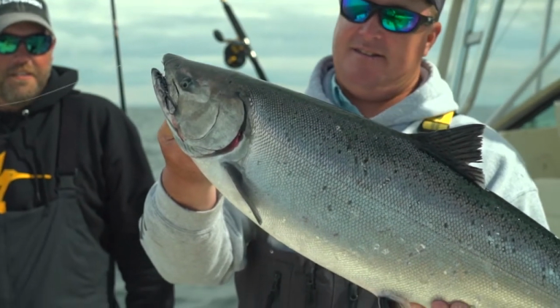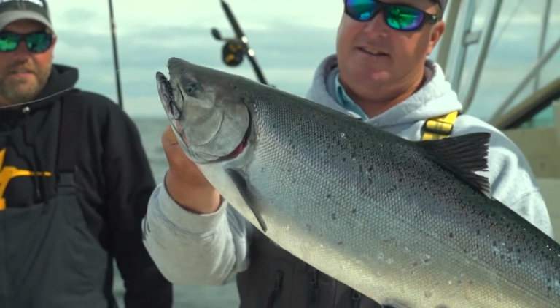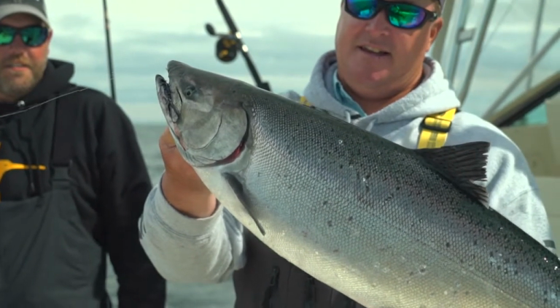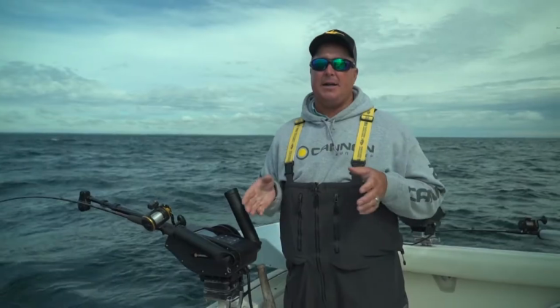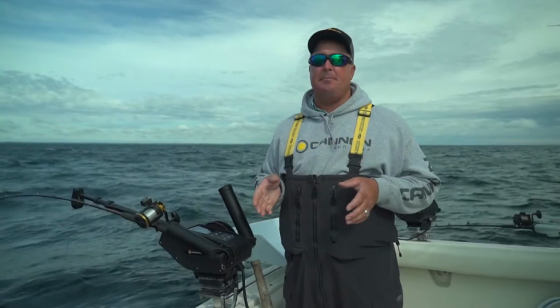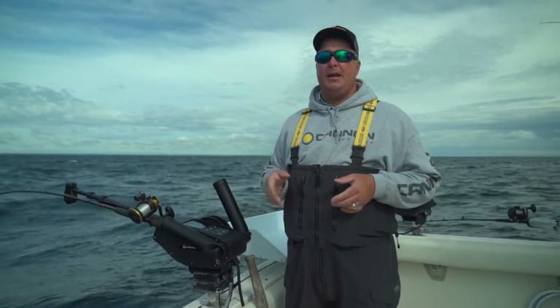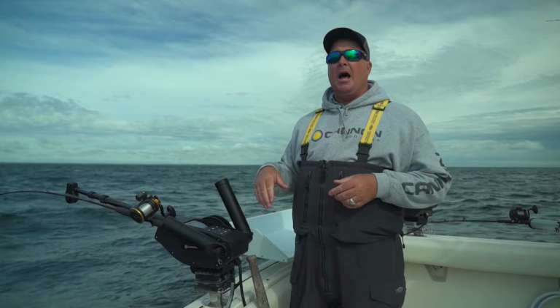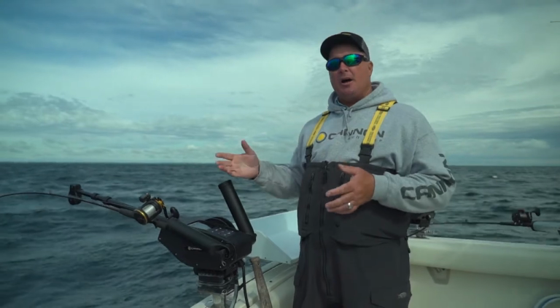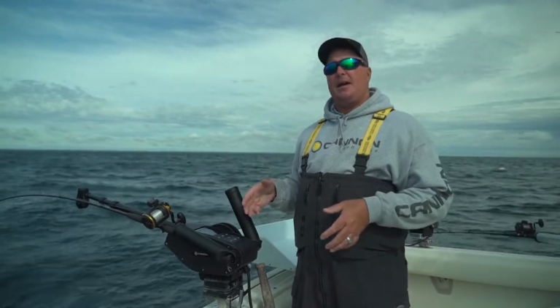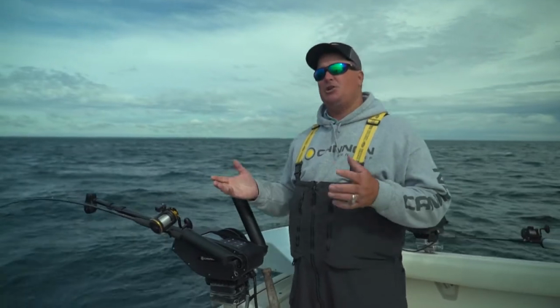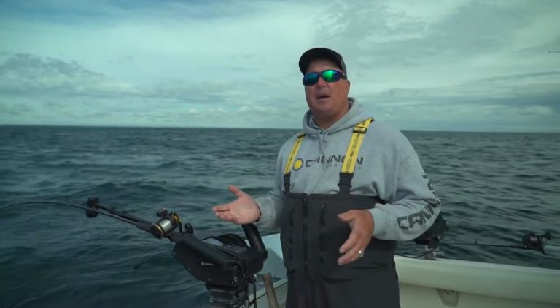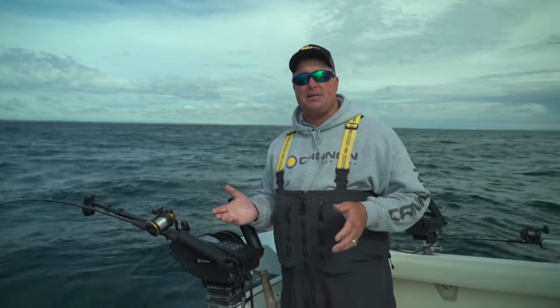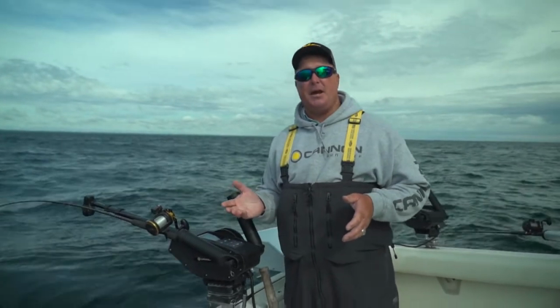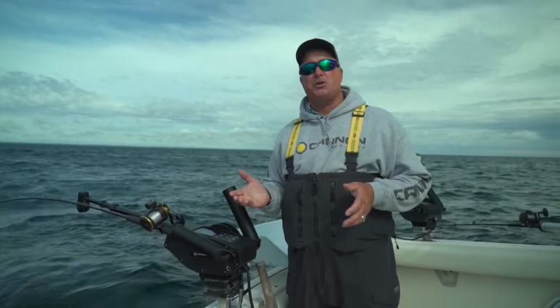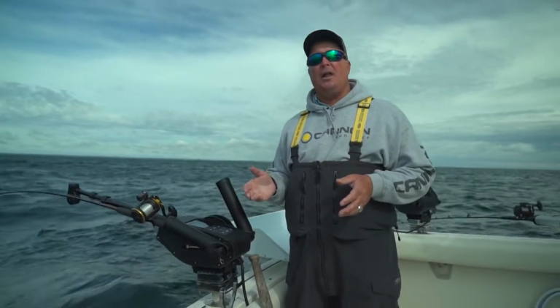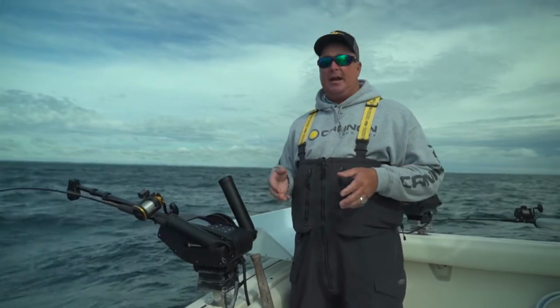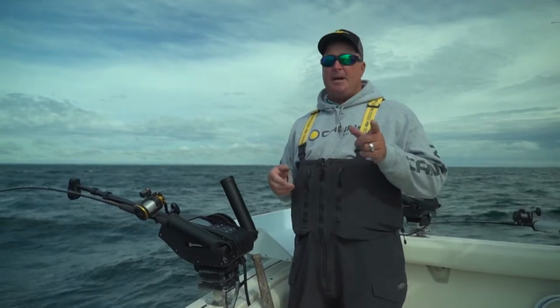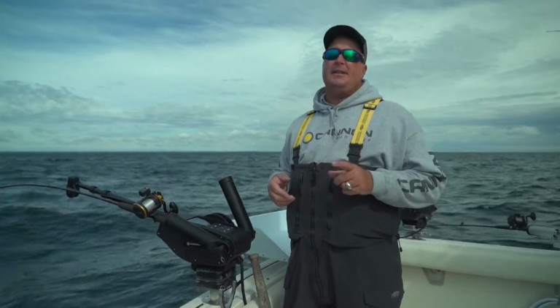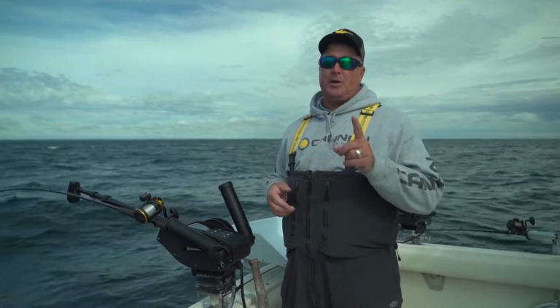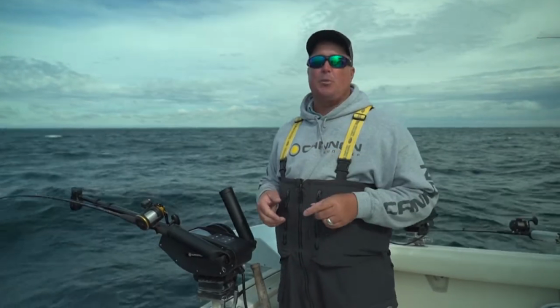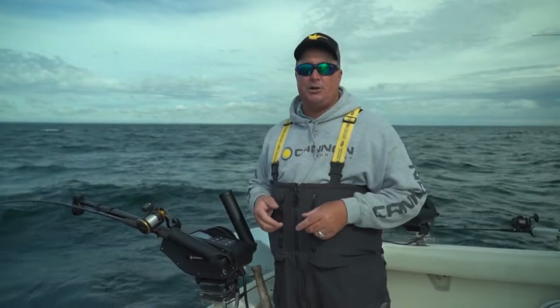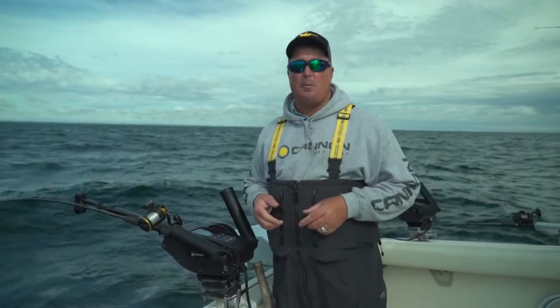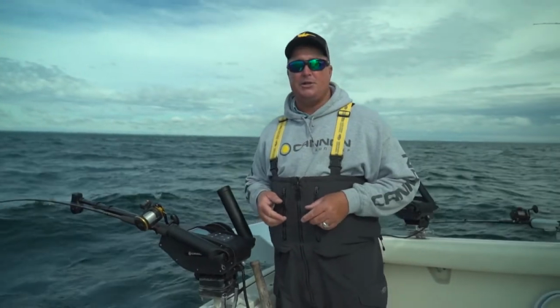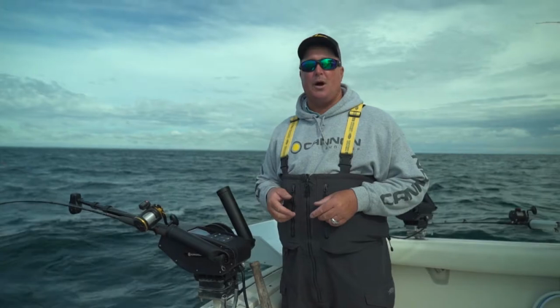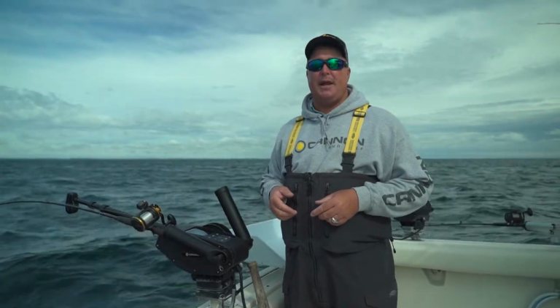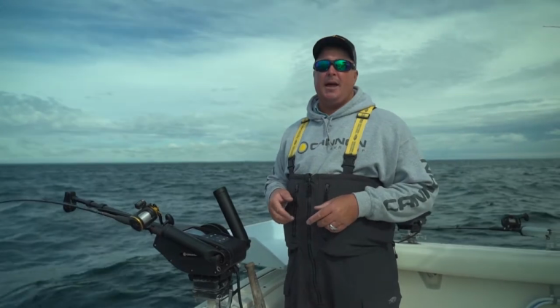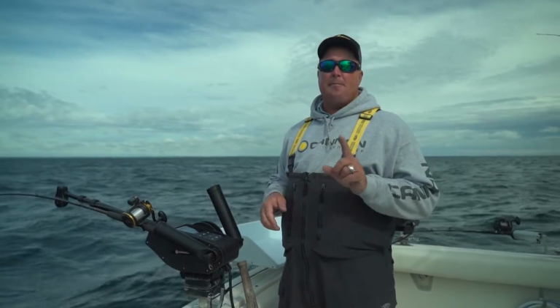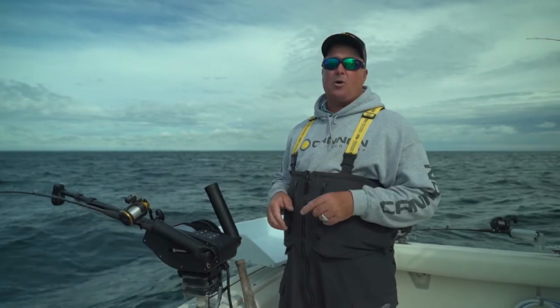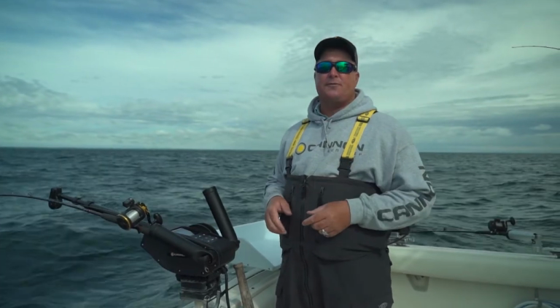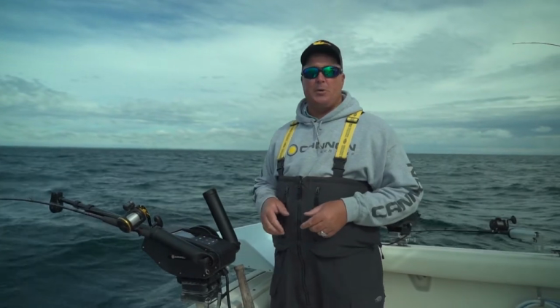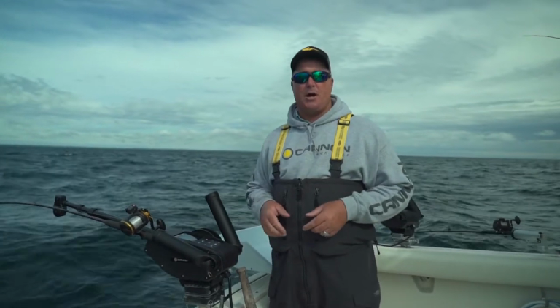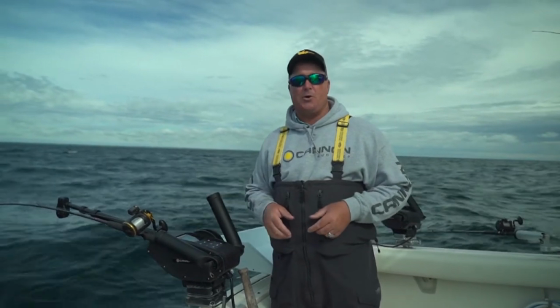So throughout the day, if I'm not getting bit, I'll come back and adjust my positive ion control and maybe that will get me one or two more bites throughout the day. I'm Mark Fortz from Midwest Outdoors.